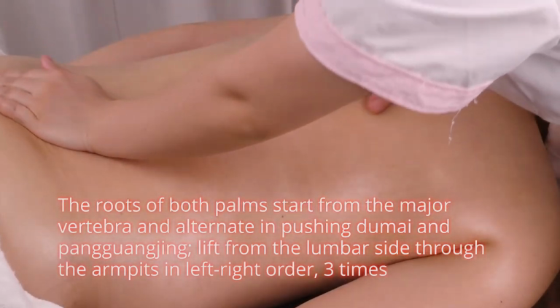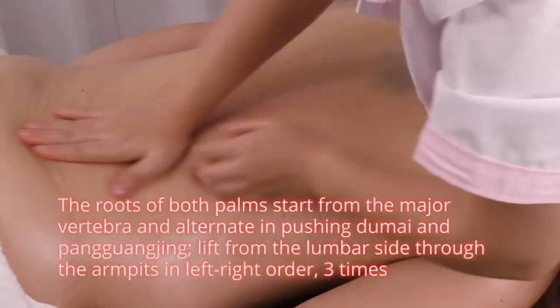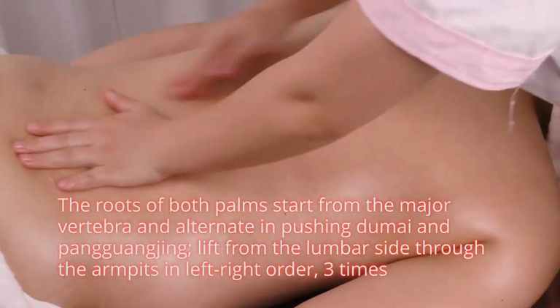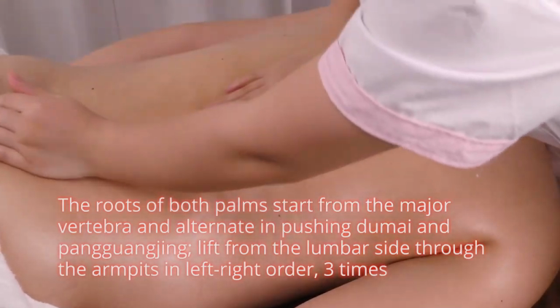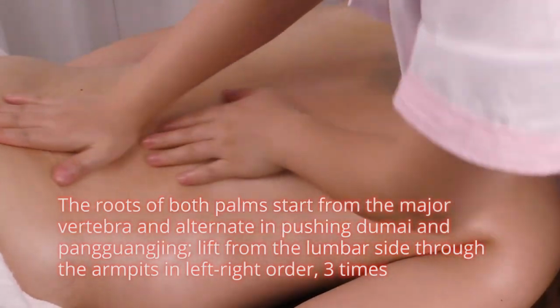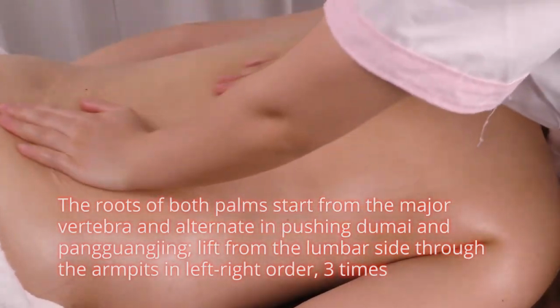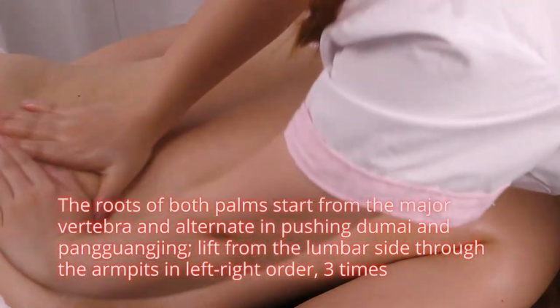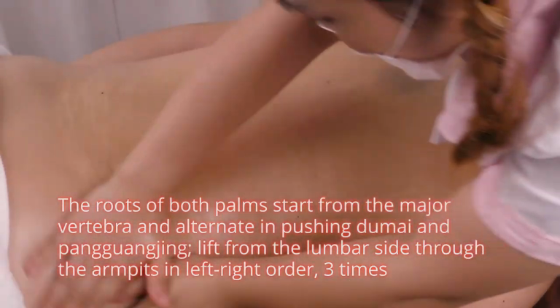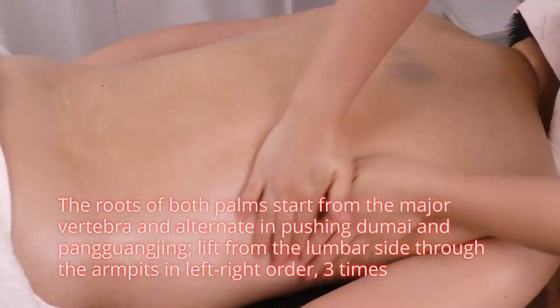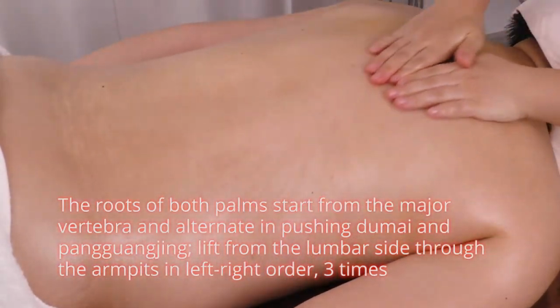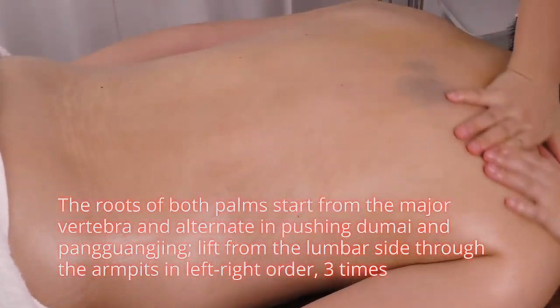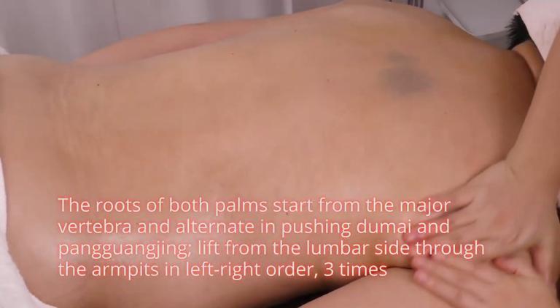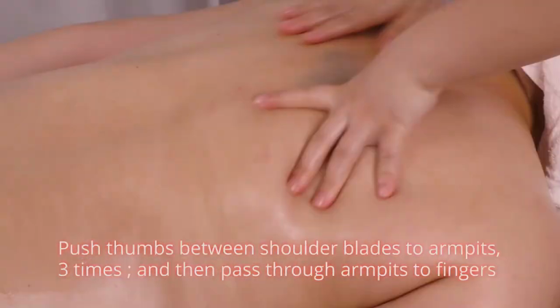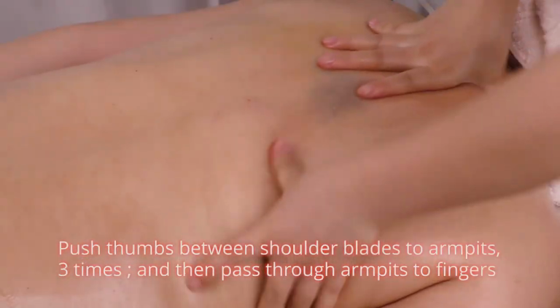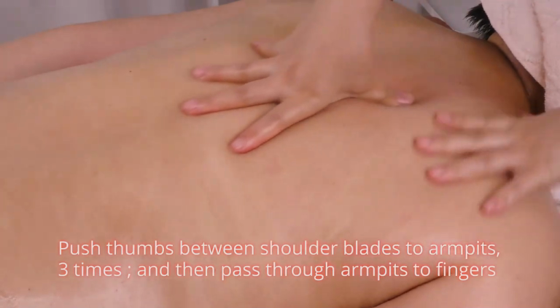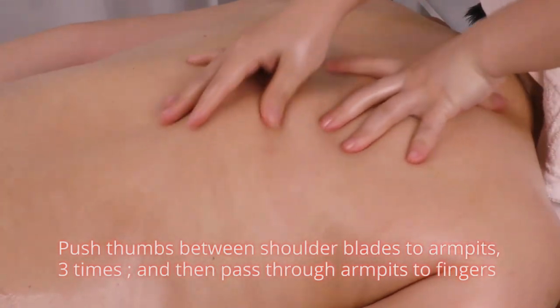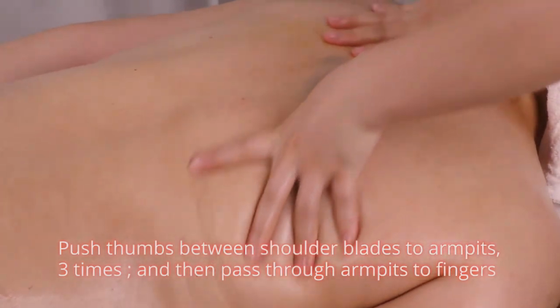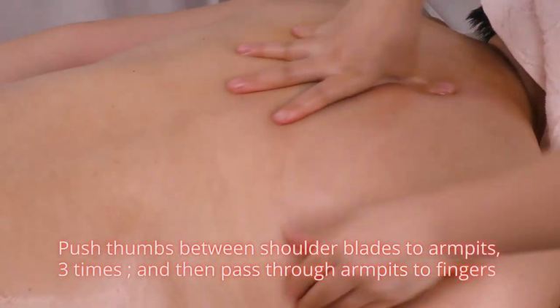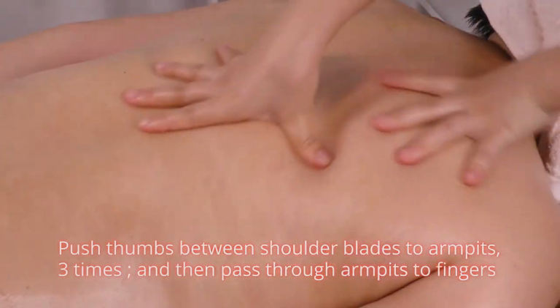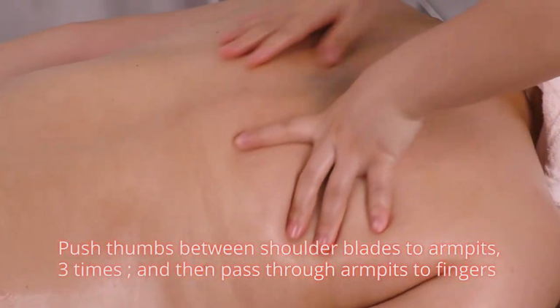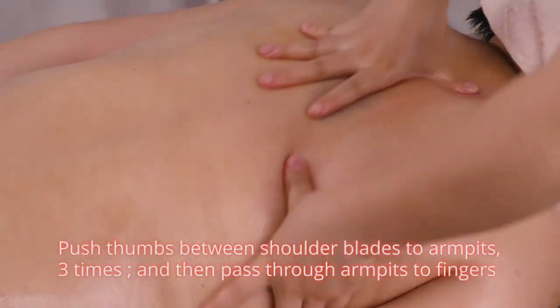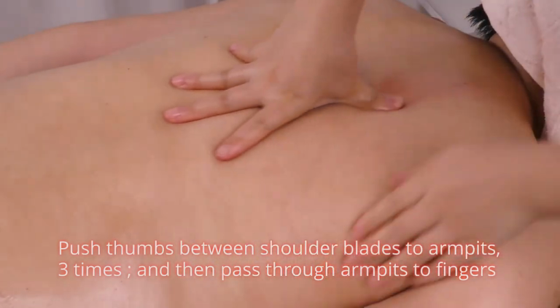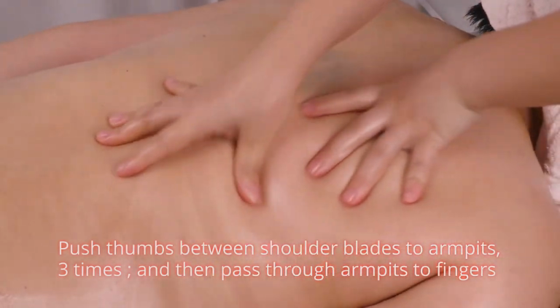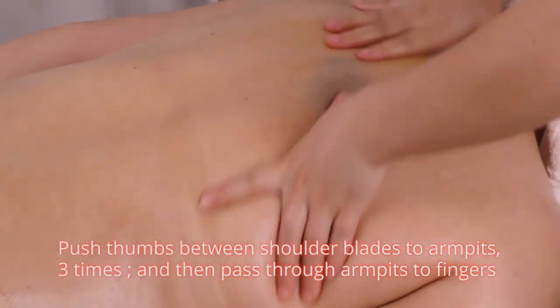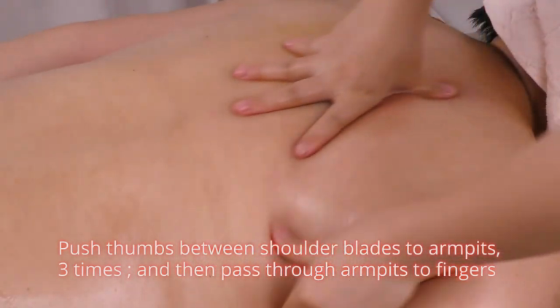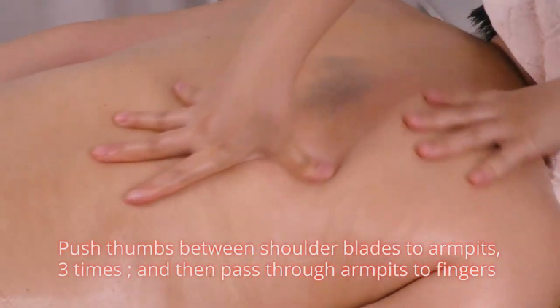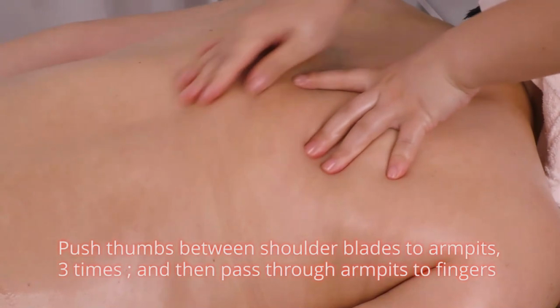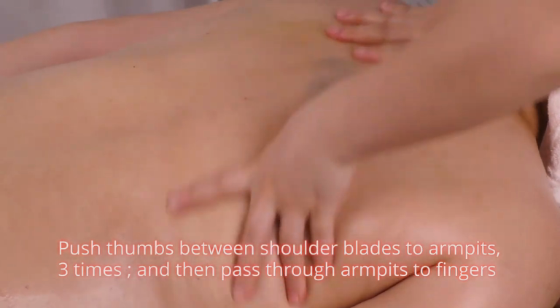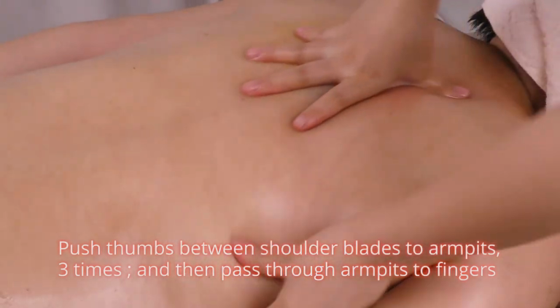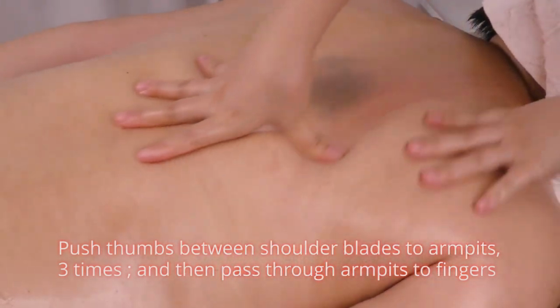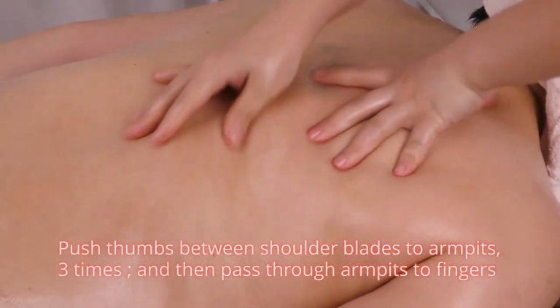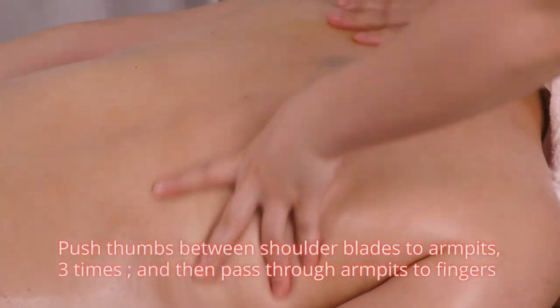Lift from the lumbar sides to the armpits in left to right order 3 times. Push thumbs between shoulder blades to armpits 3 times and then pass through armpits to fingers.